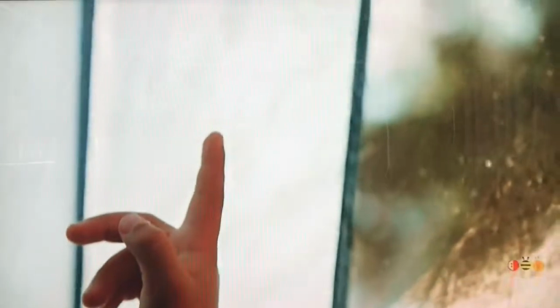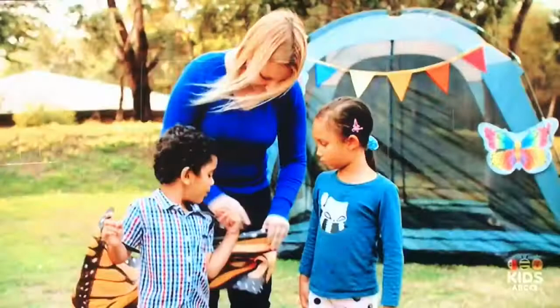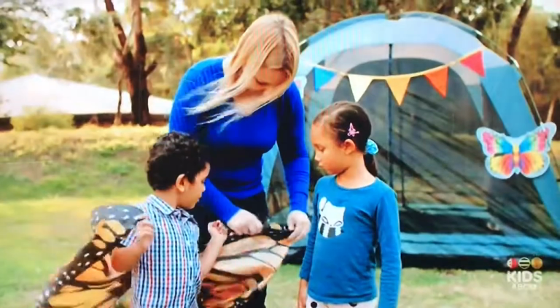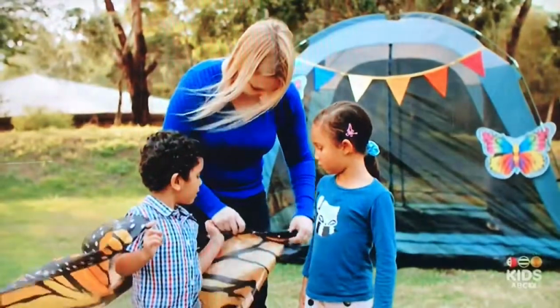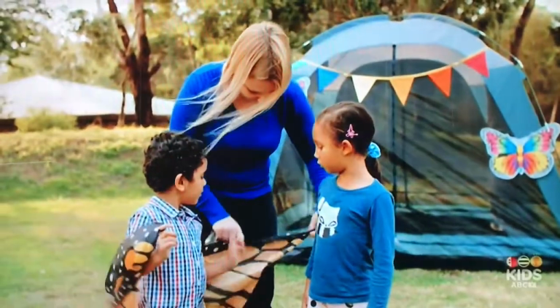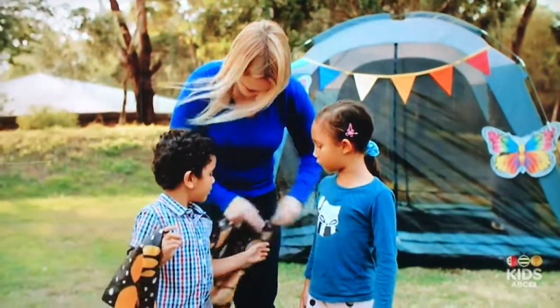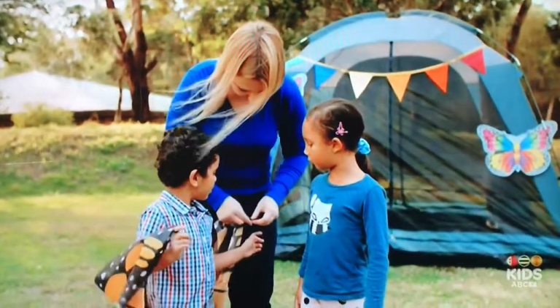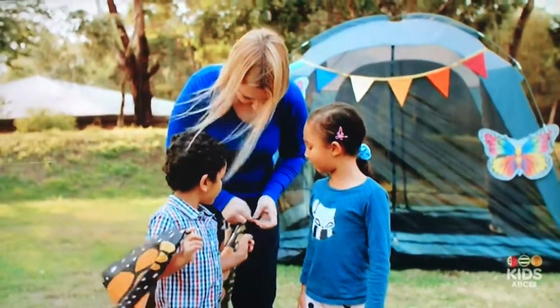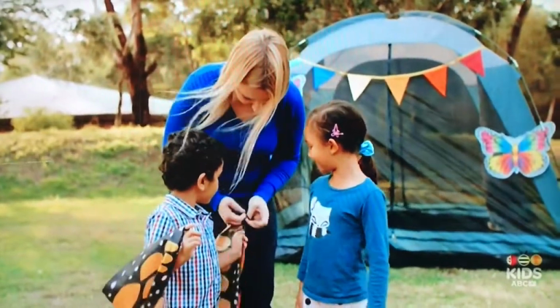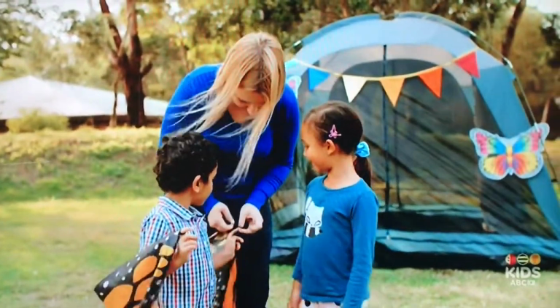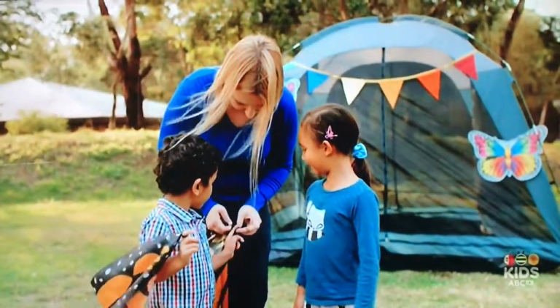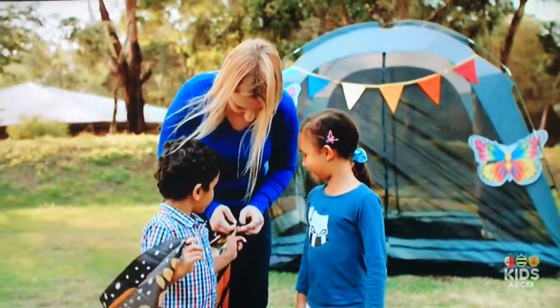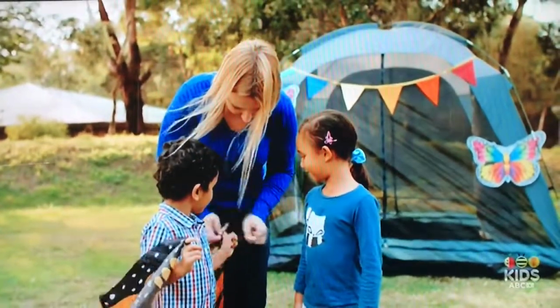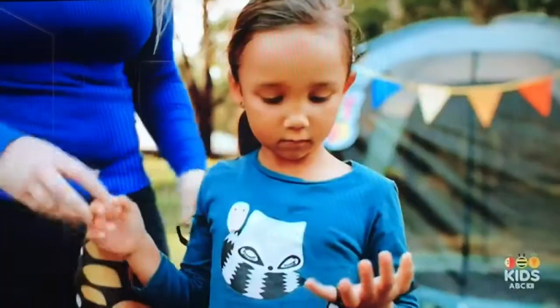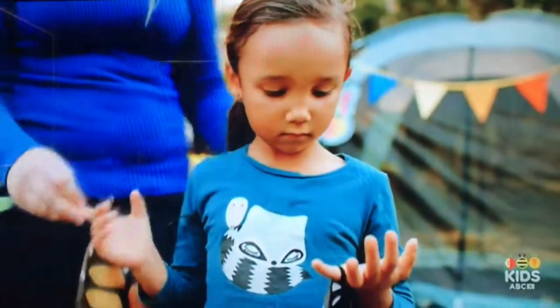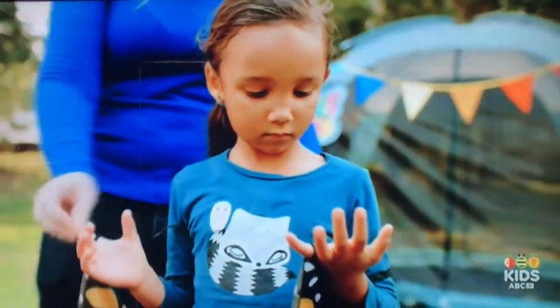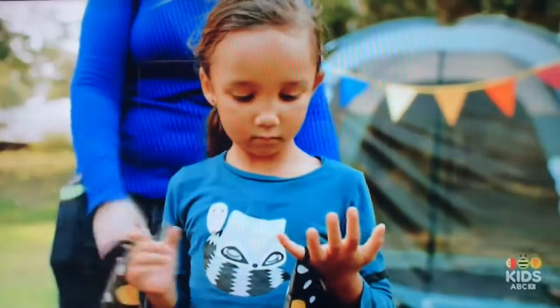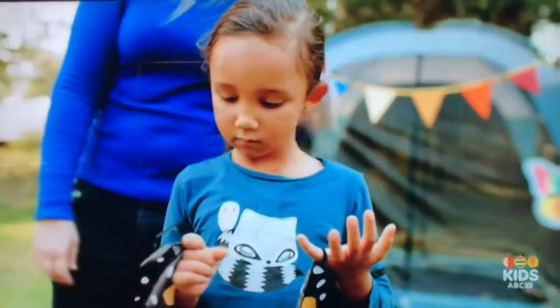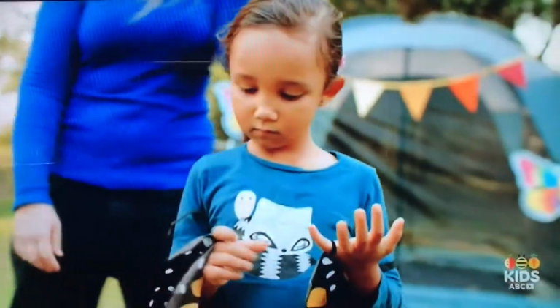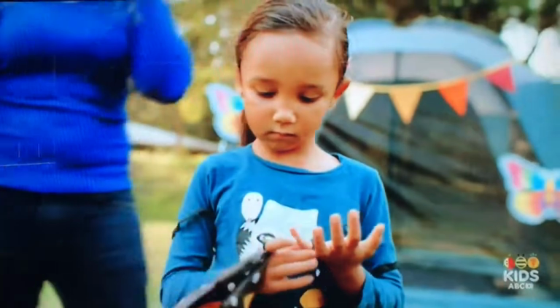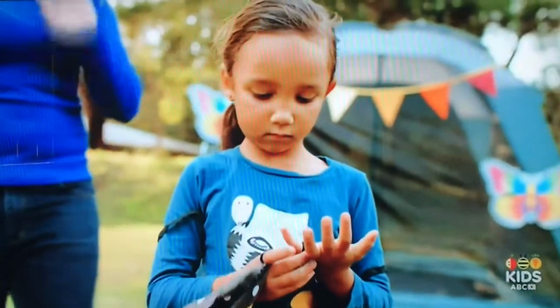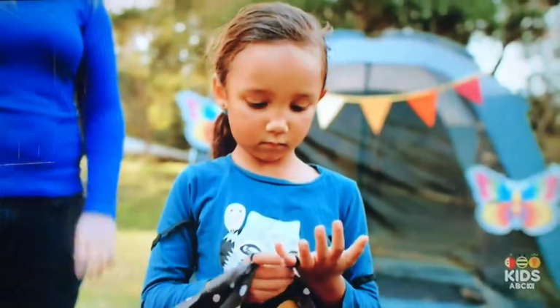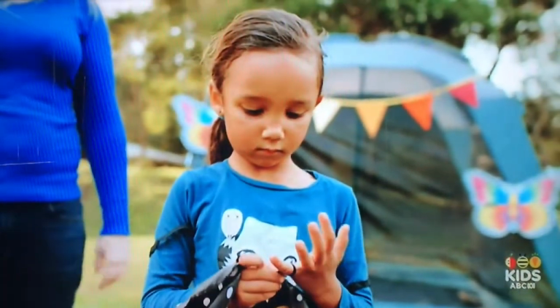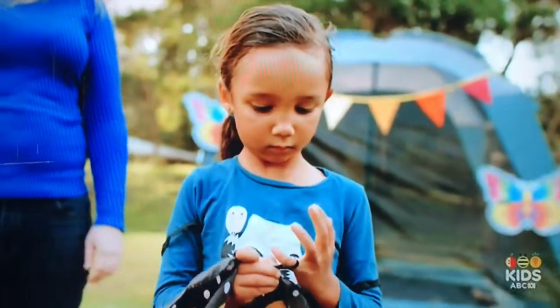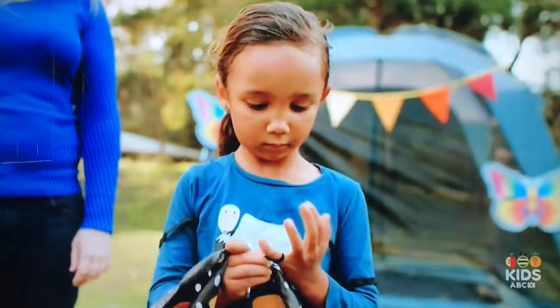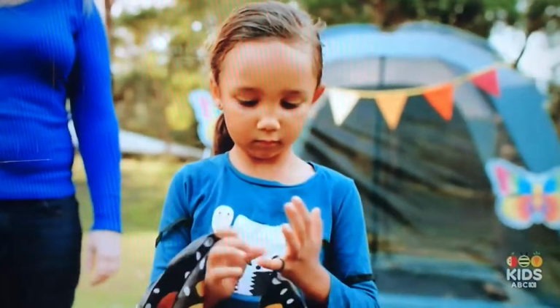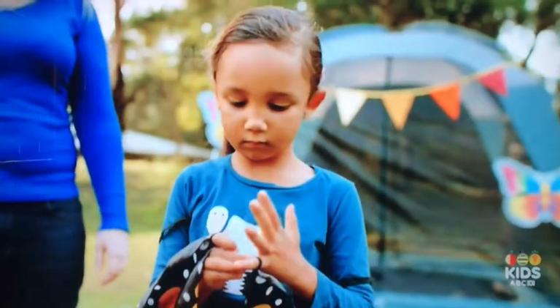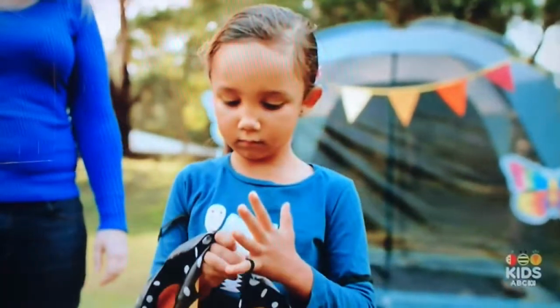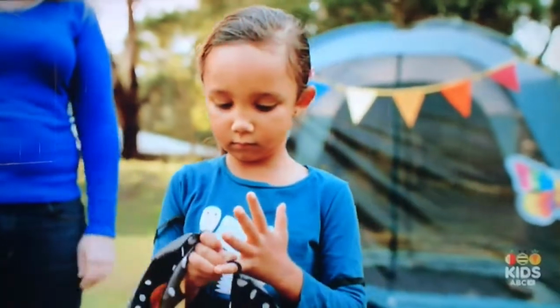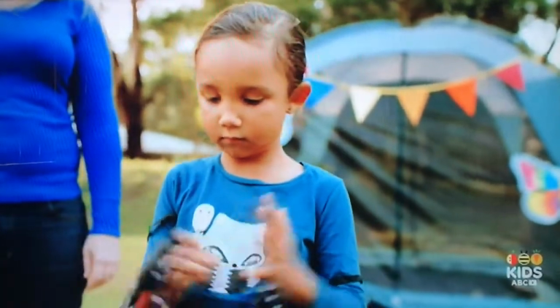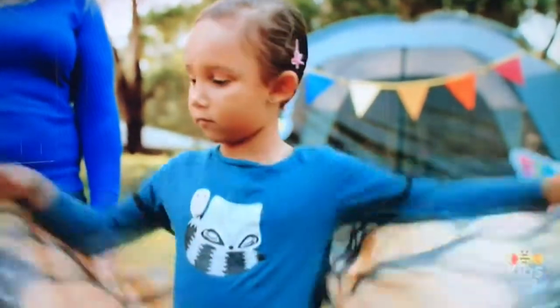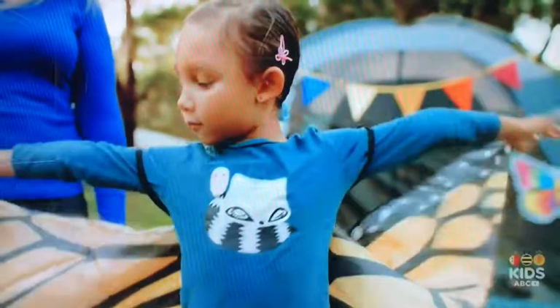We're going to pretend to fly just like butterflies. Mum is helping us put on our wings. Put your hands out and show me your butterfly wings.